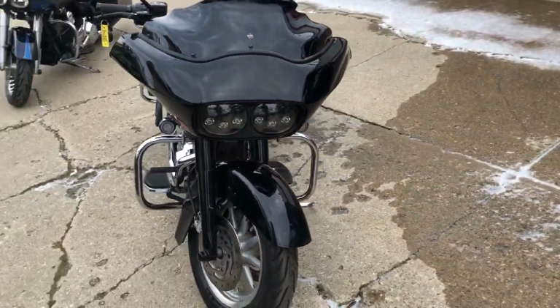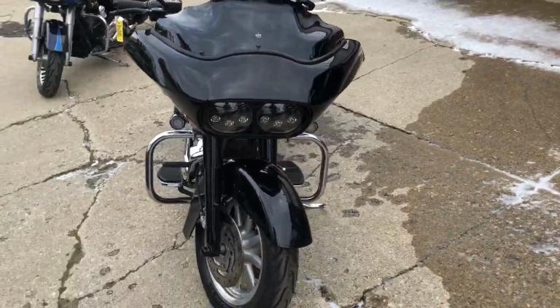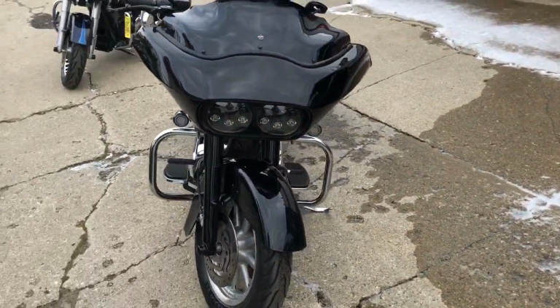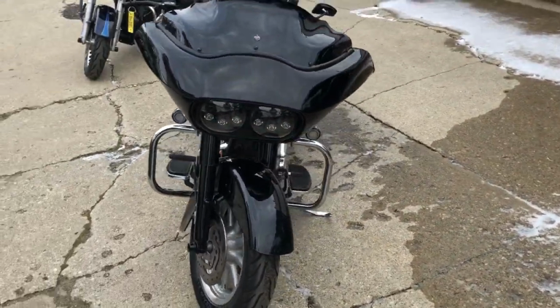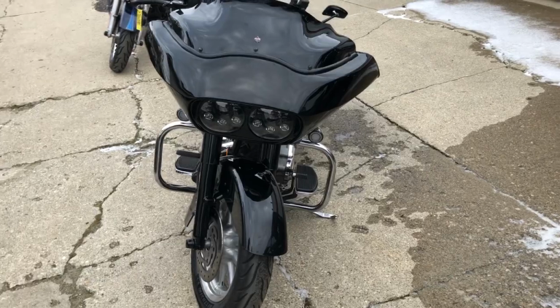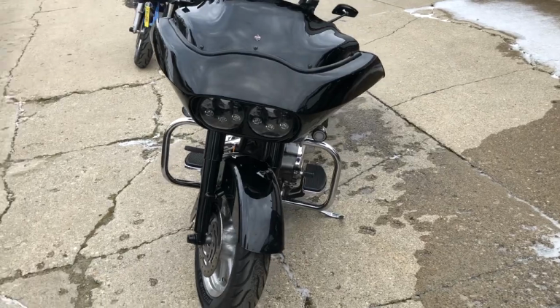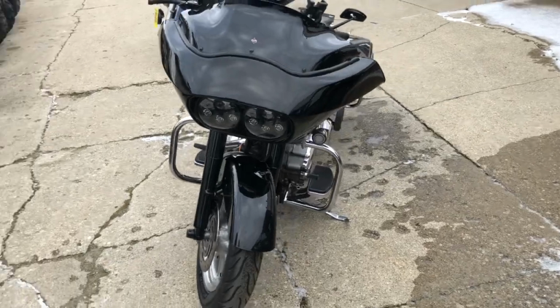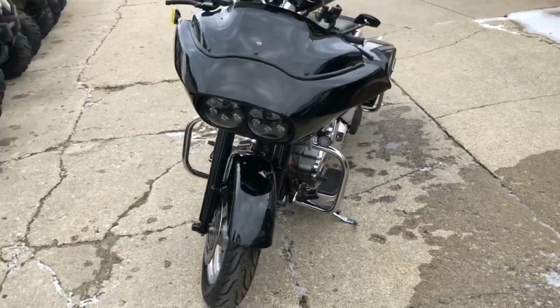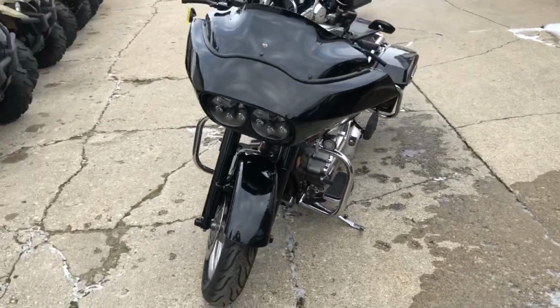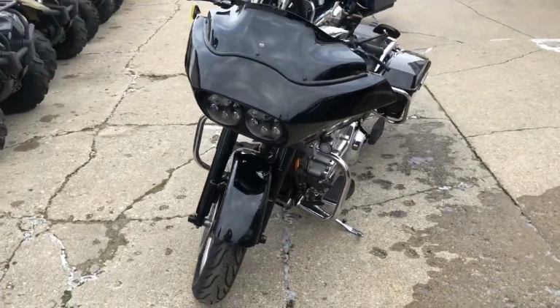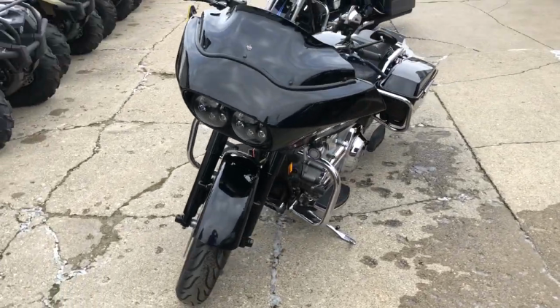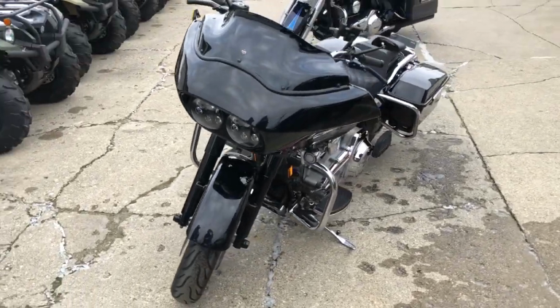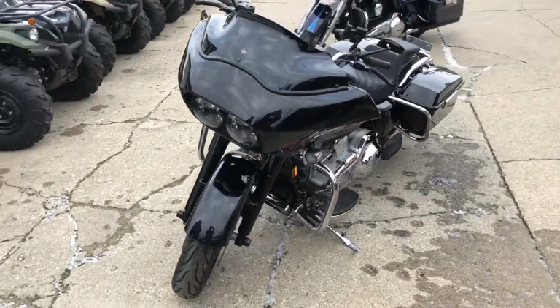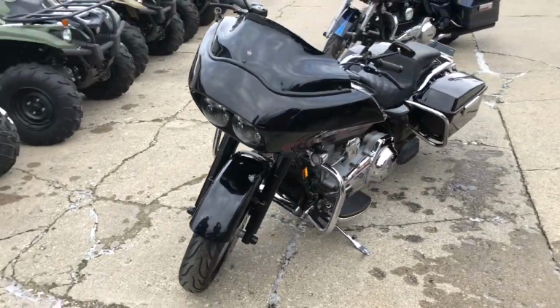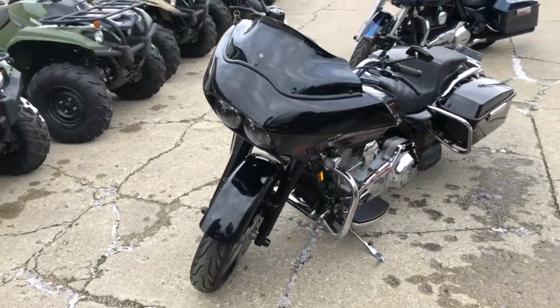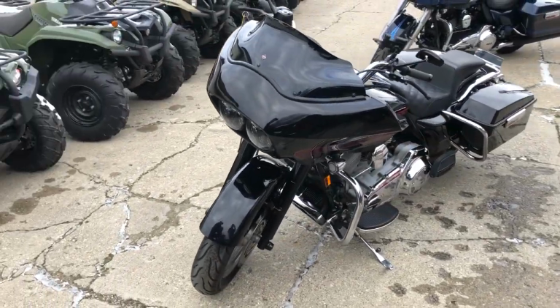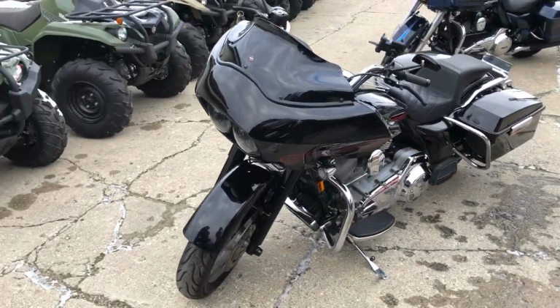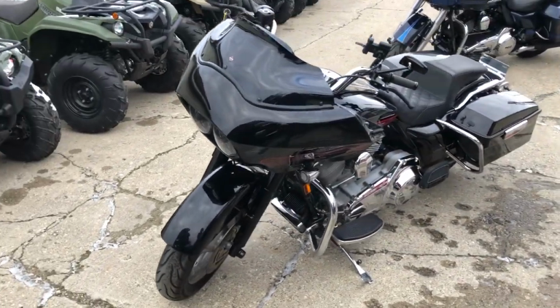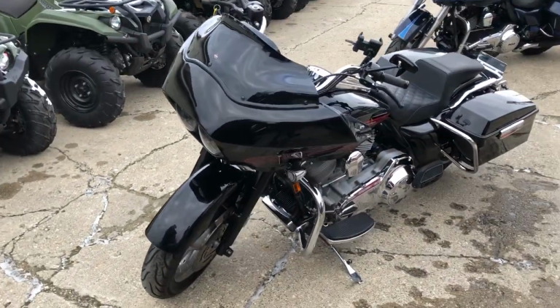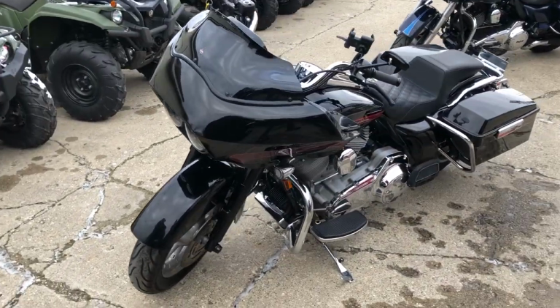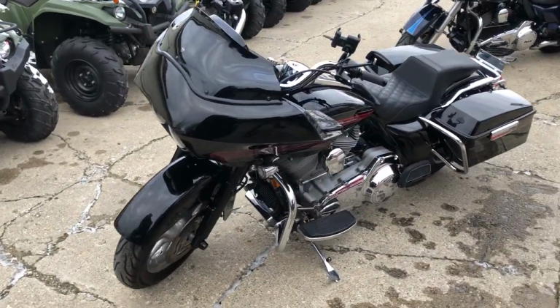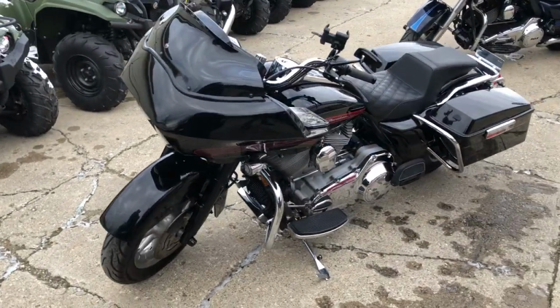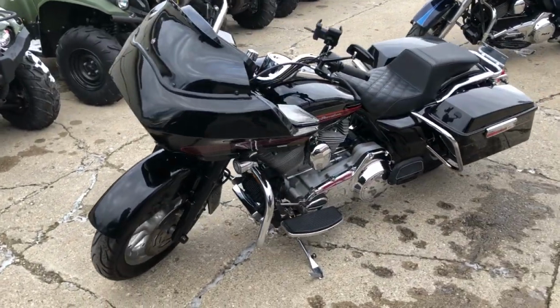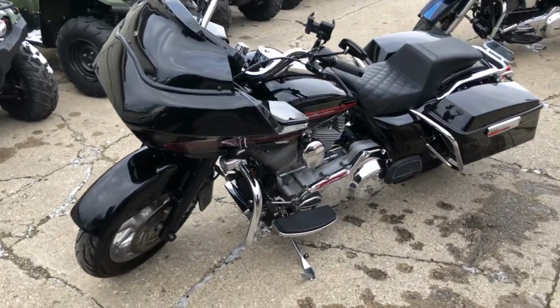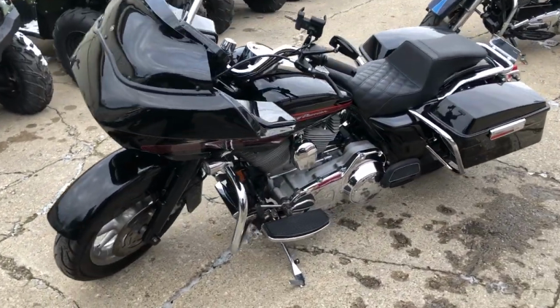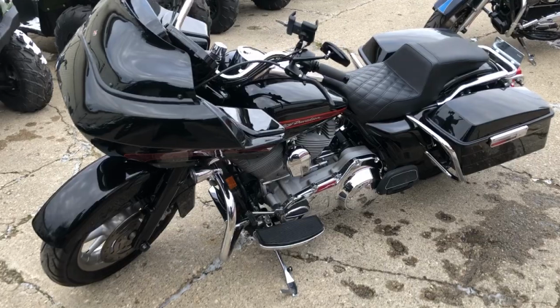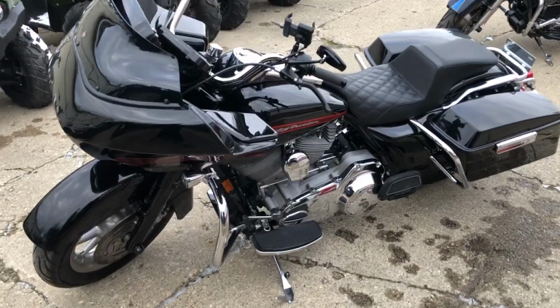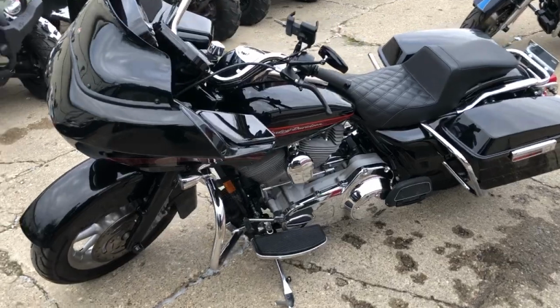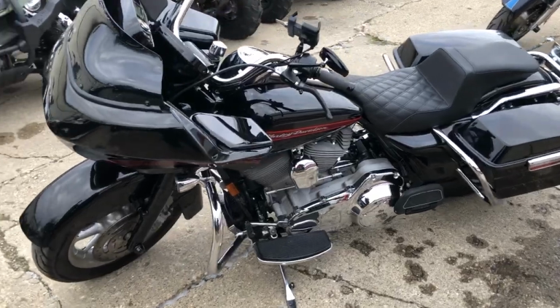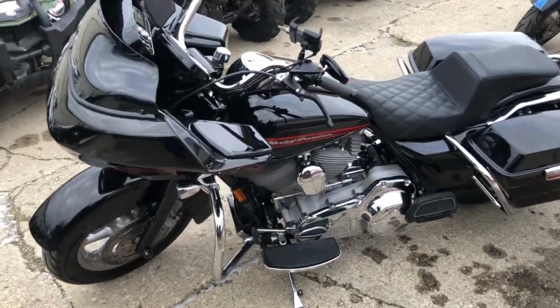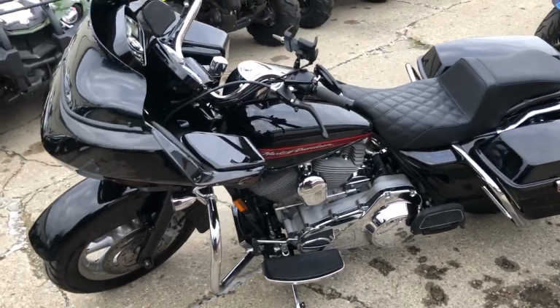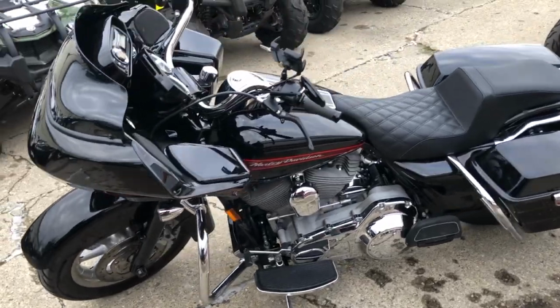It's got the low profile windscreen, phone holder, Bluetooth stereo, Saddleman Custom Seat, Vance & Hines 2-in-1 exhaust. It sounds great.